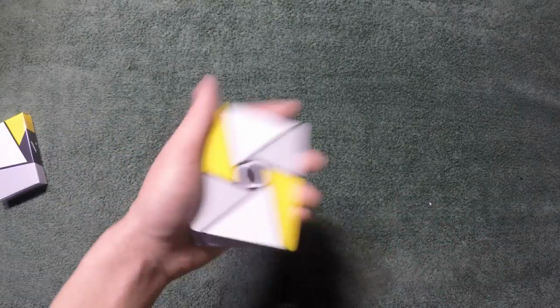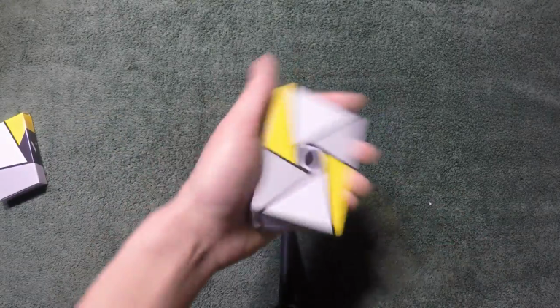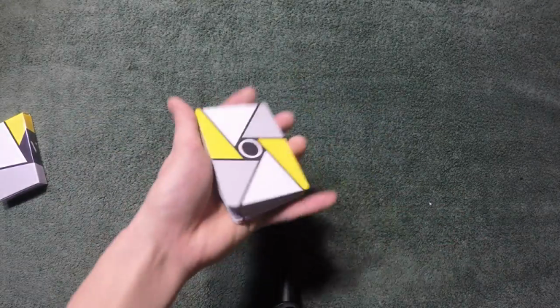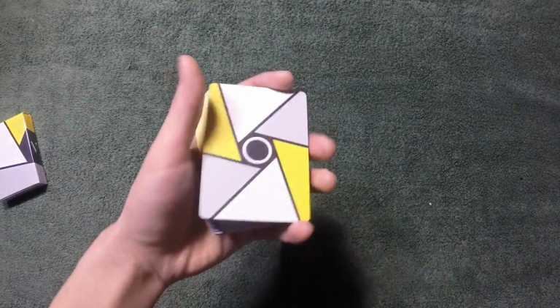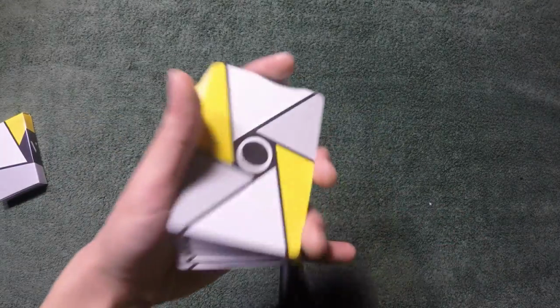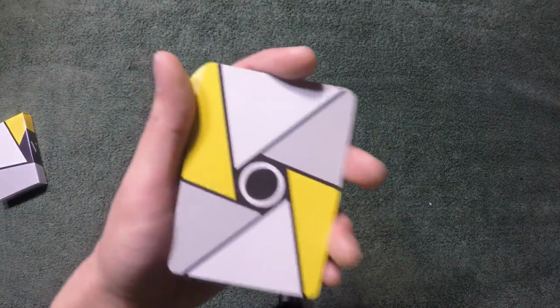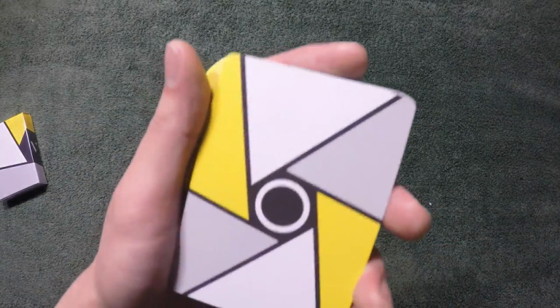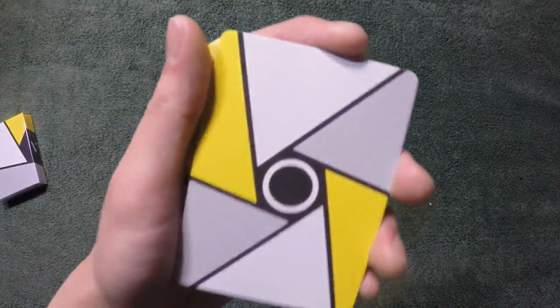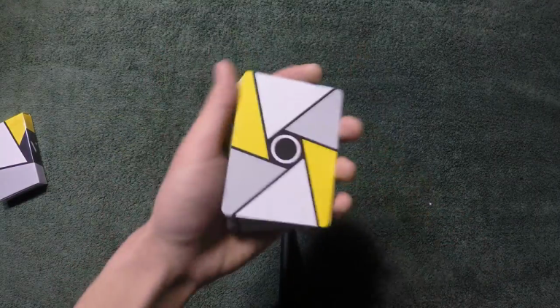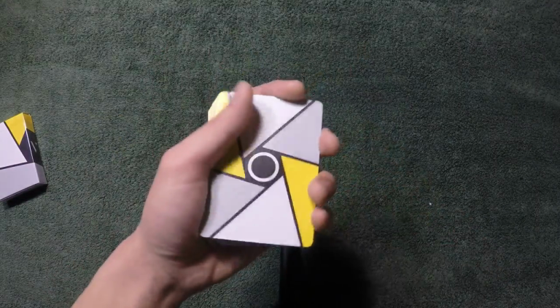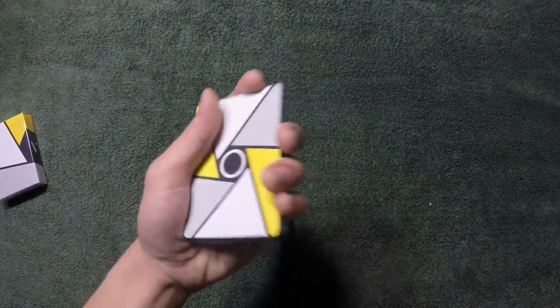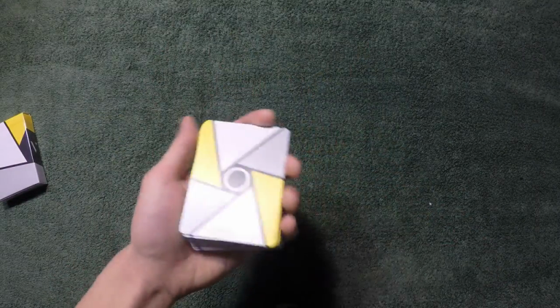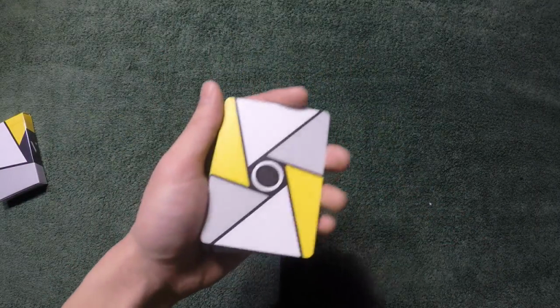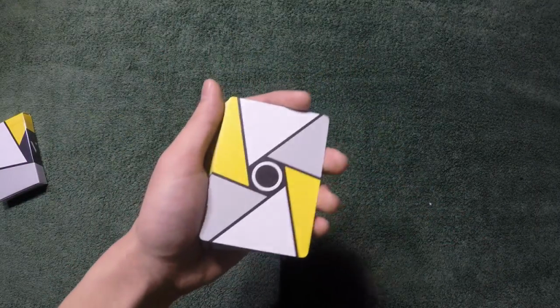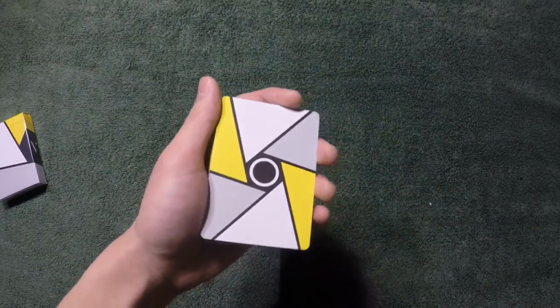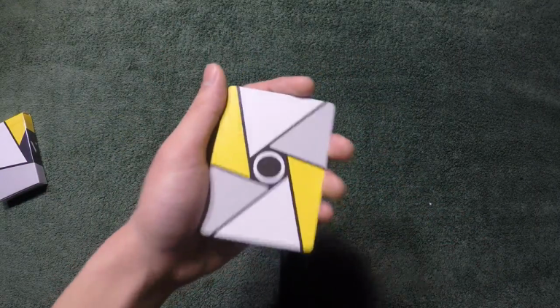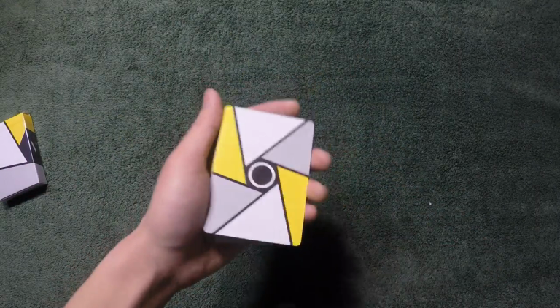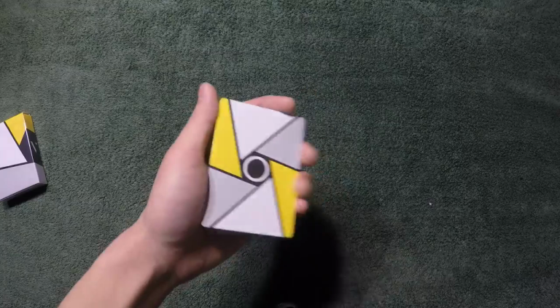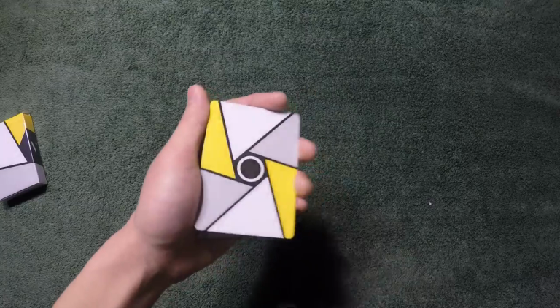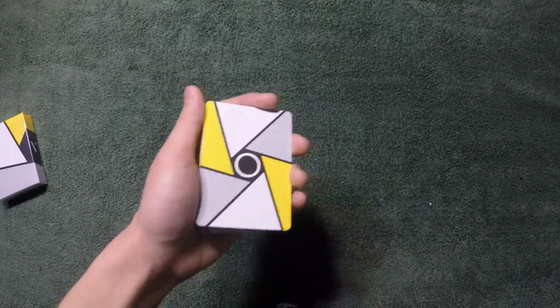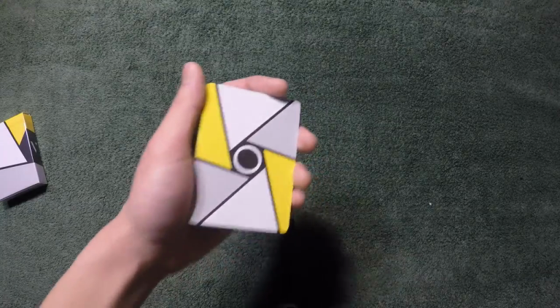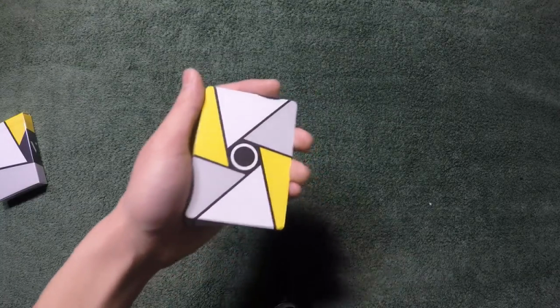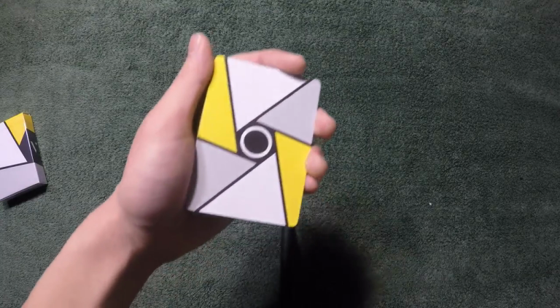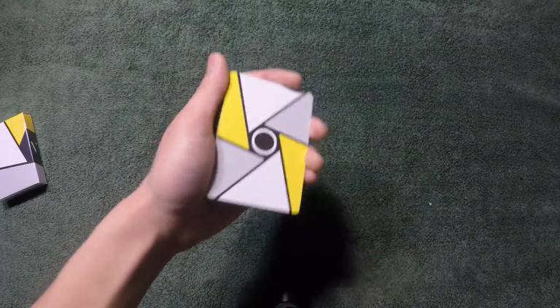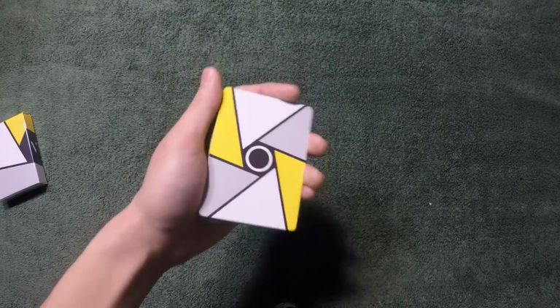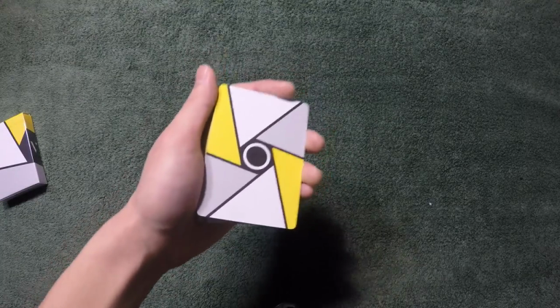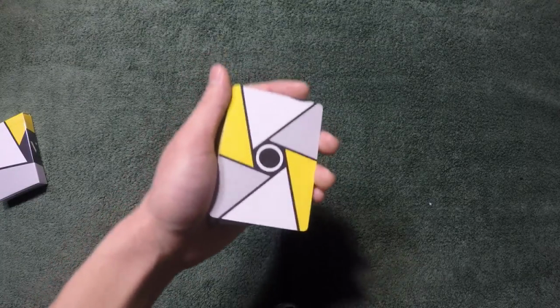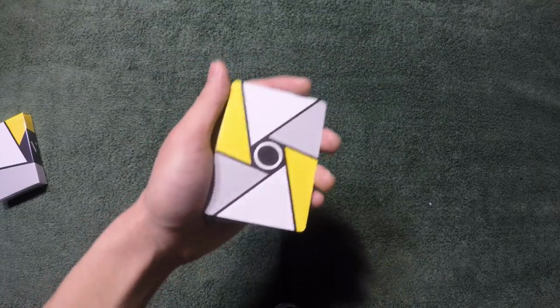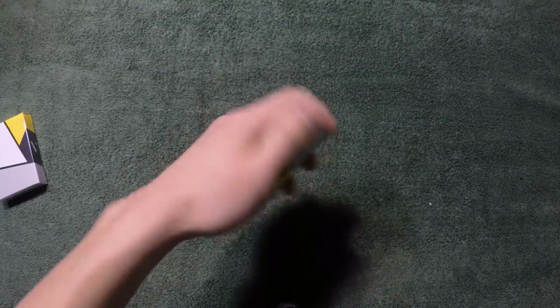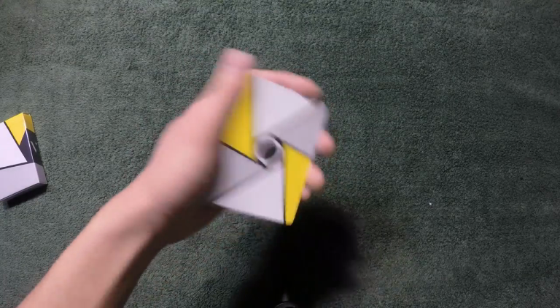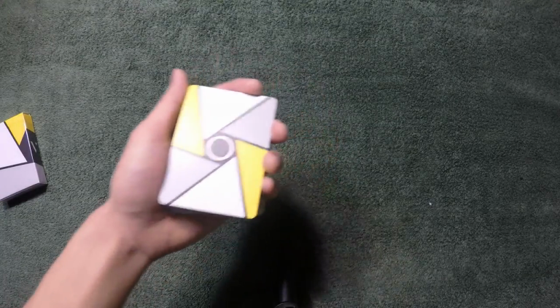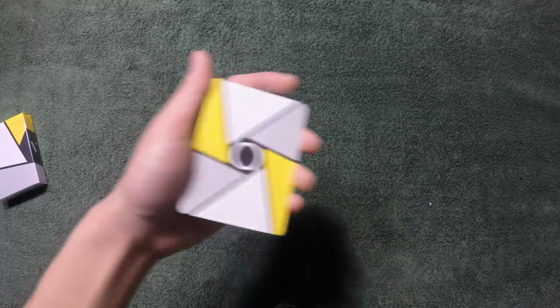It's not a deck review, so let's get straight to the tutorial. In my opinion, there are two main ways of dribbling a deck of cards.